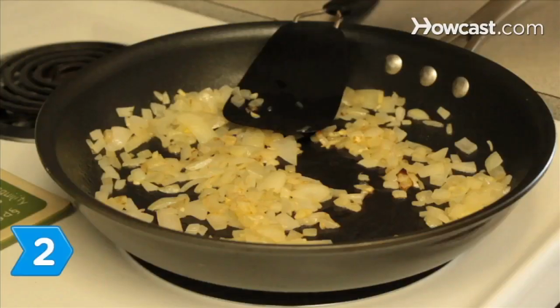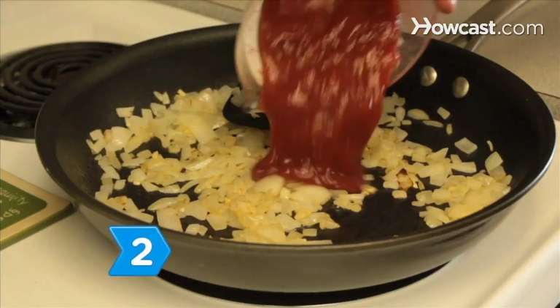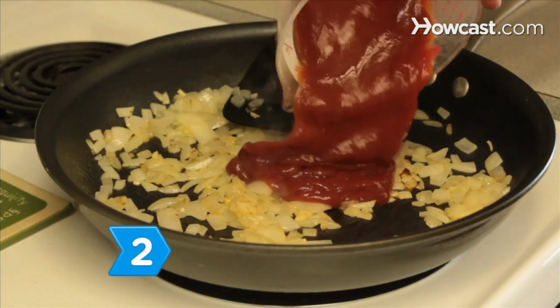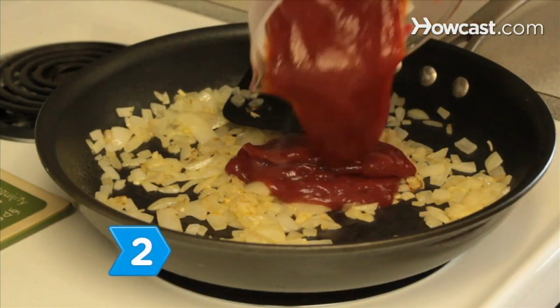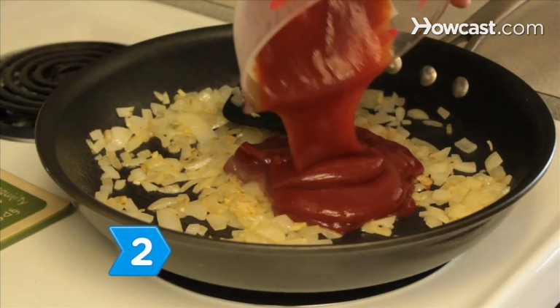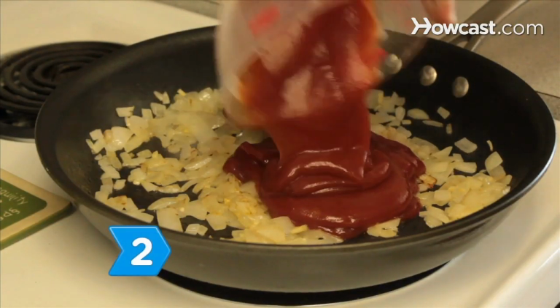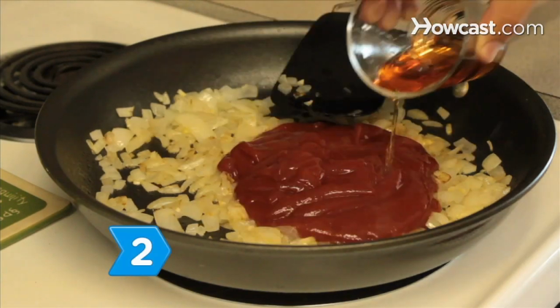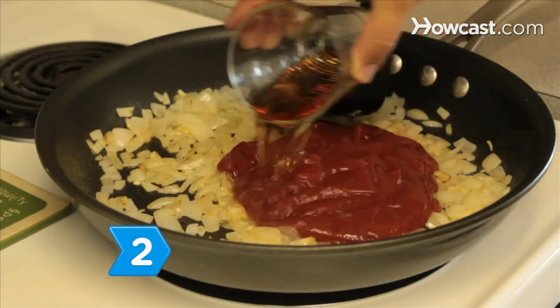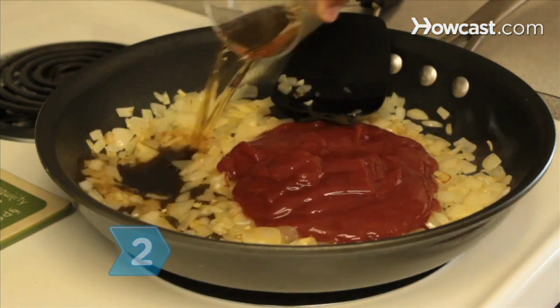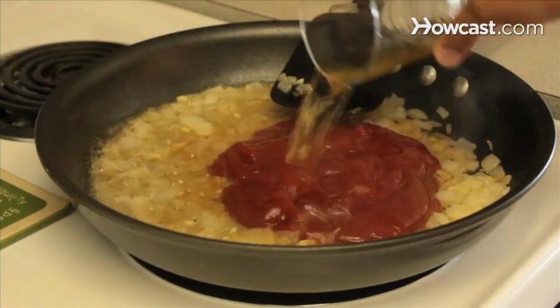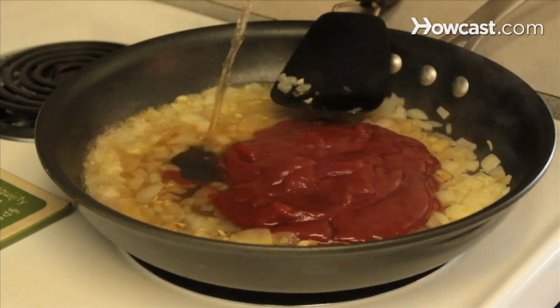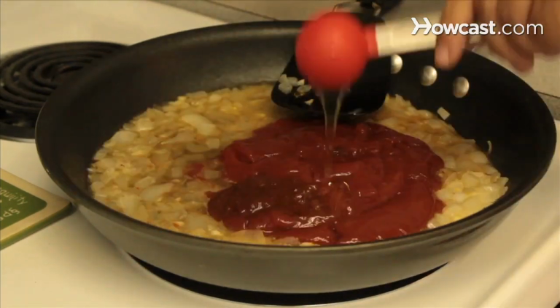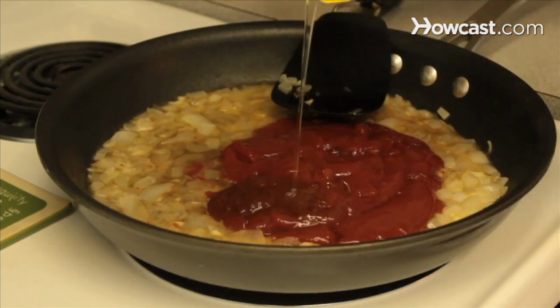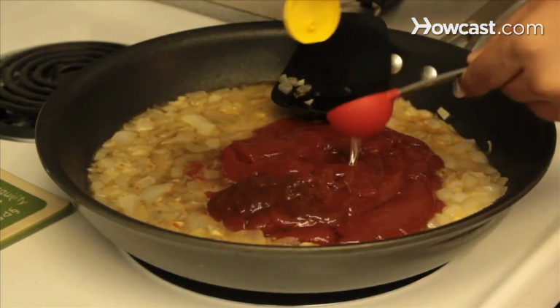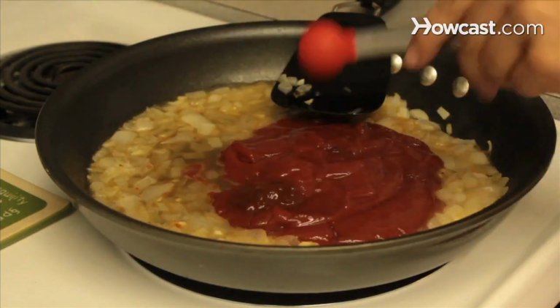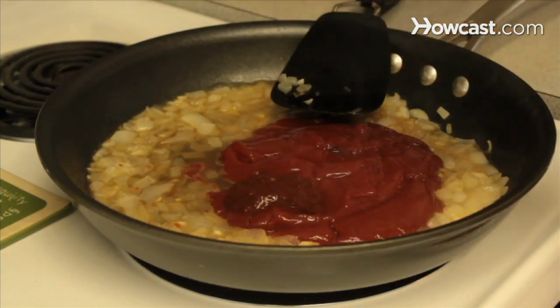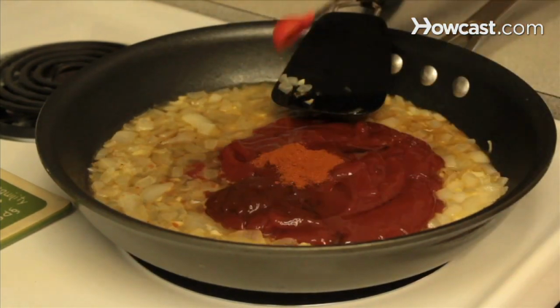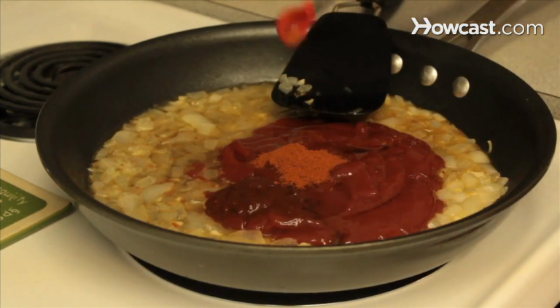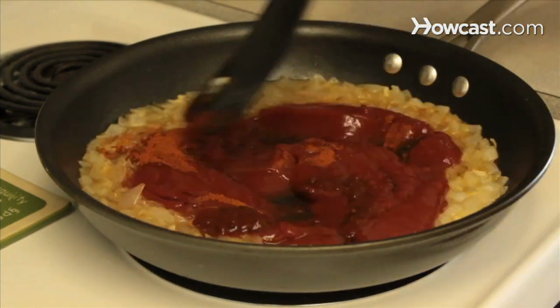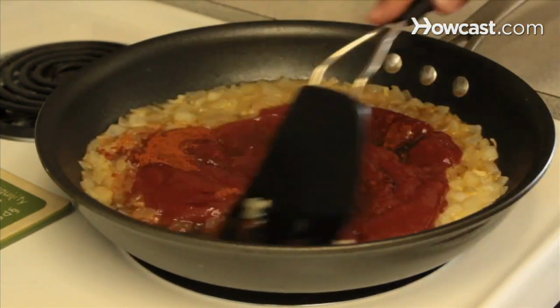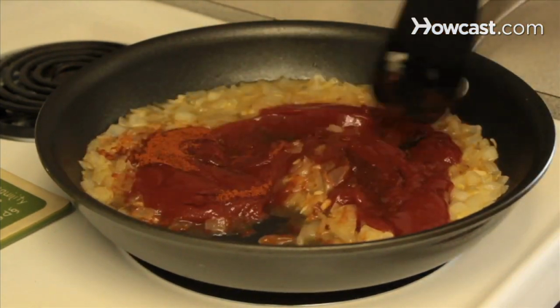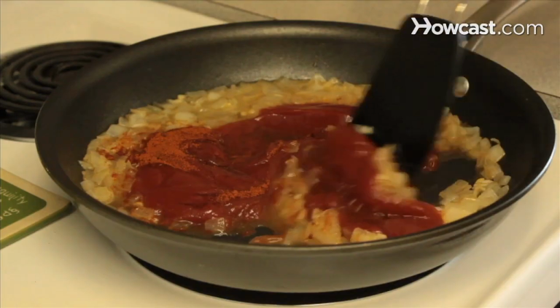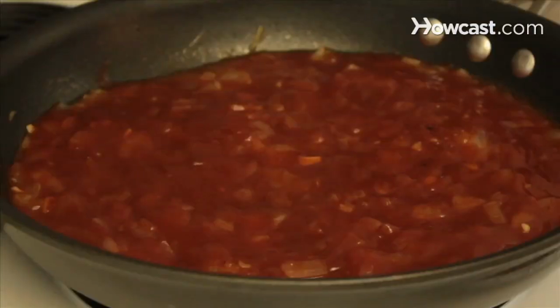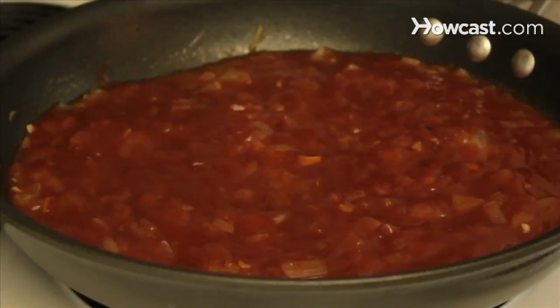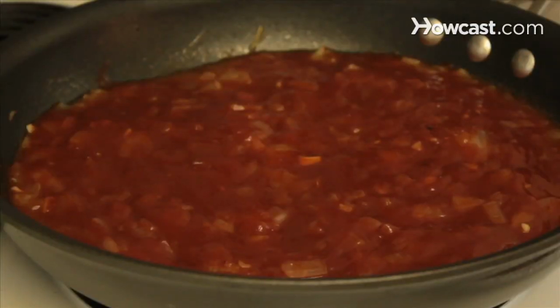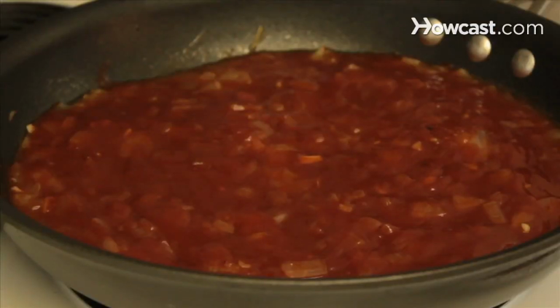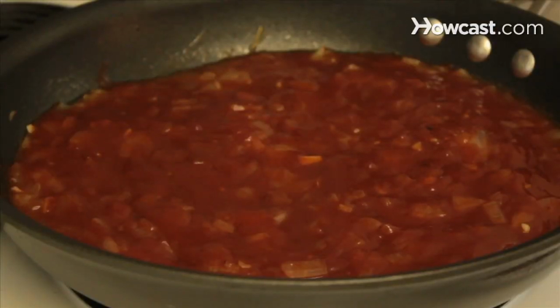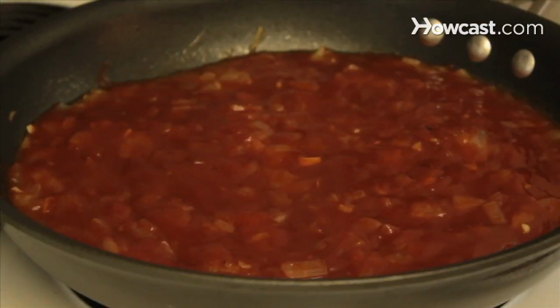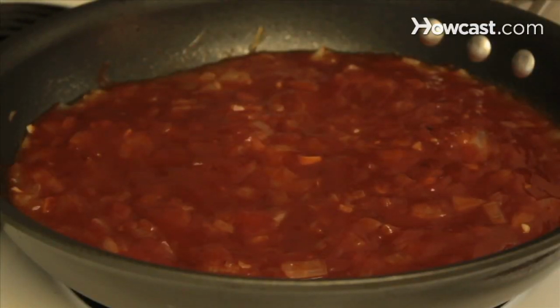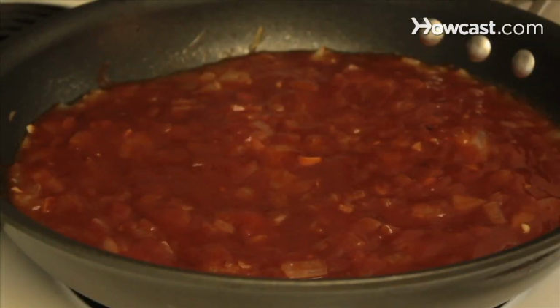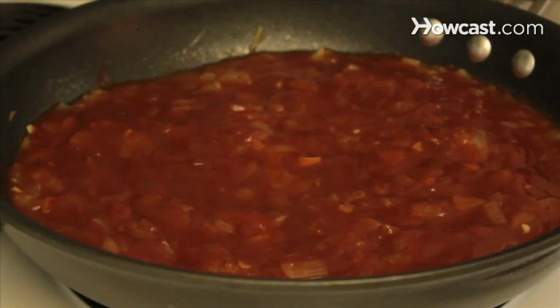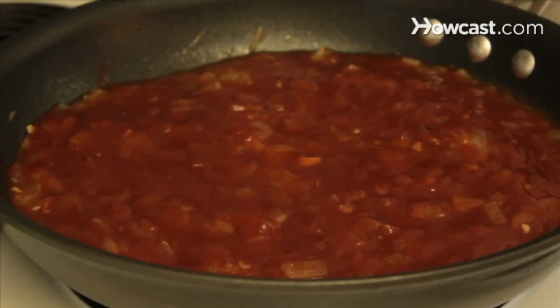Step 2. Stir in the ketchup, bourbon, vinegar, honey, hot sauce, and cayenne. Bring to a simmer and continue cooking on low for 40 minutes or until thickened.